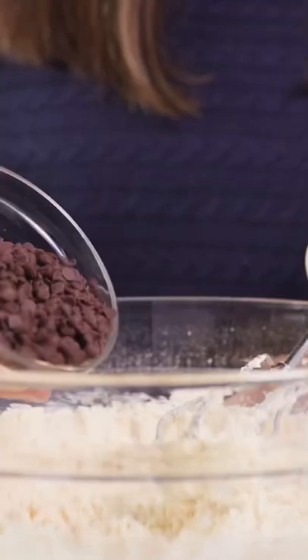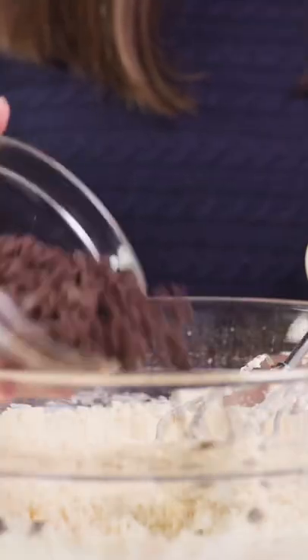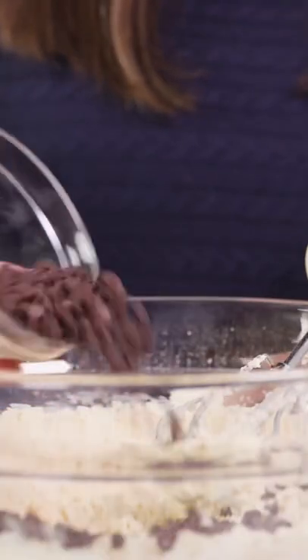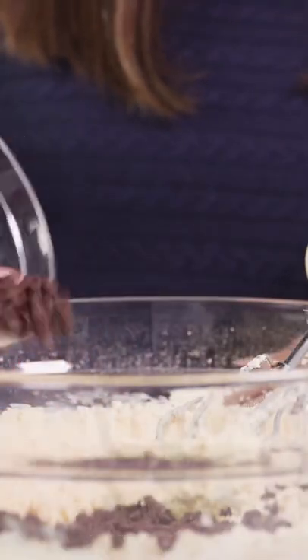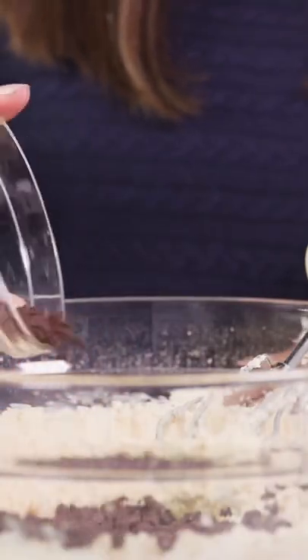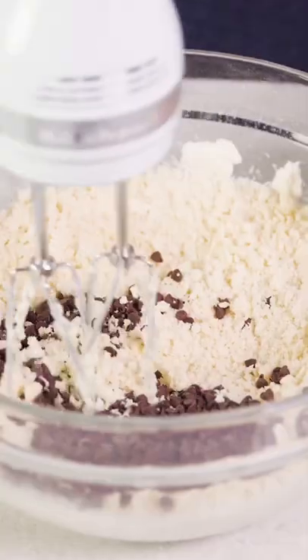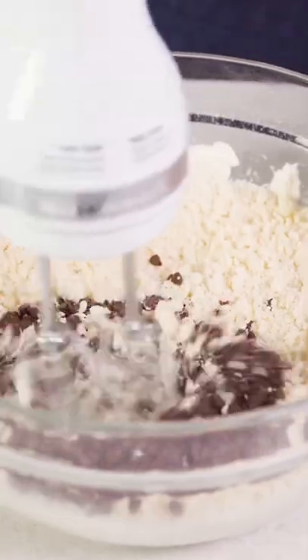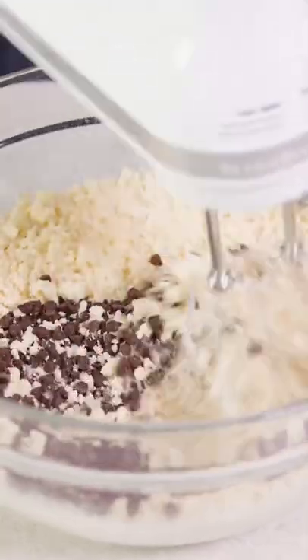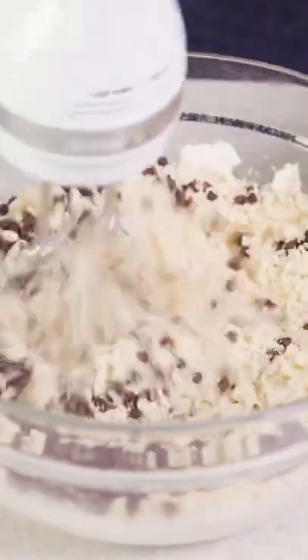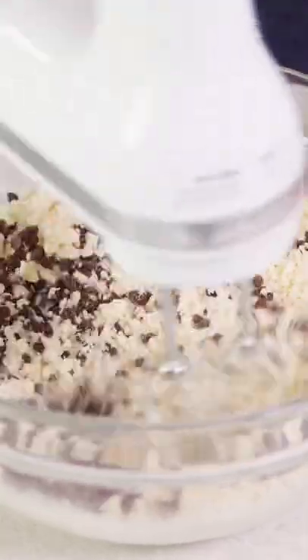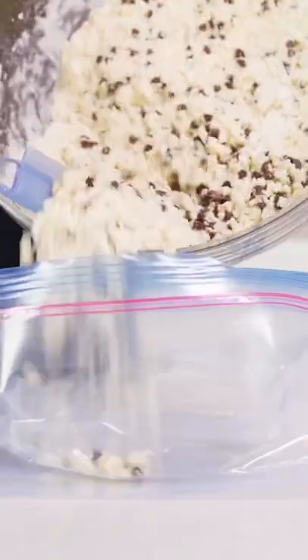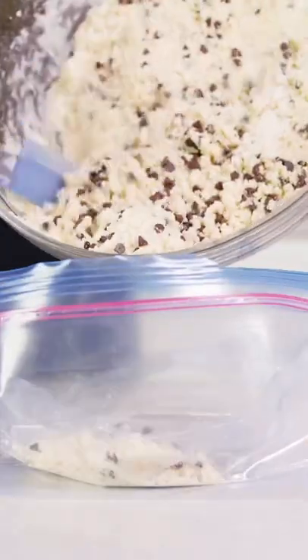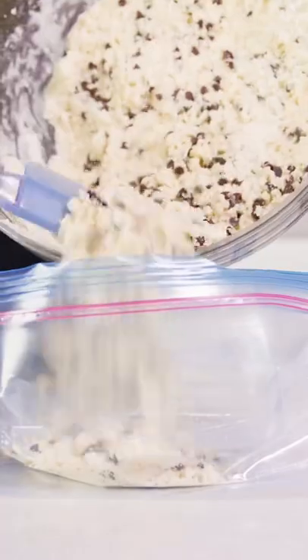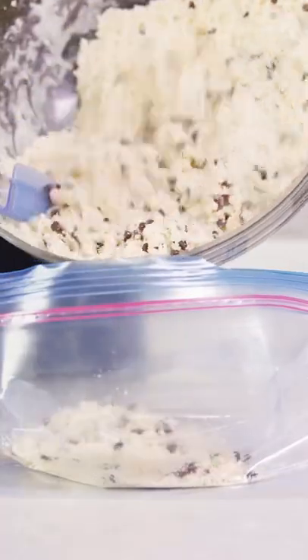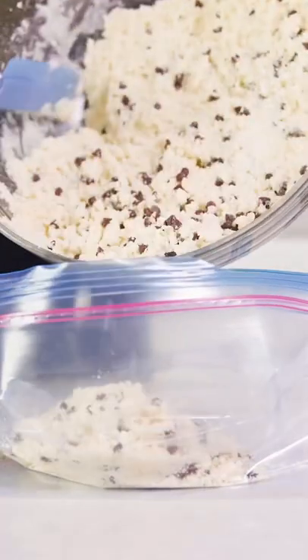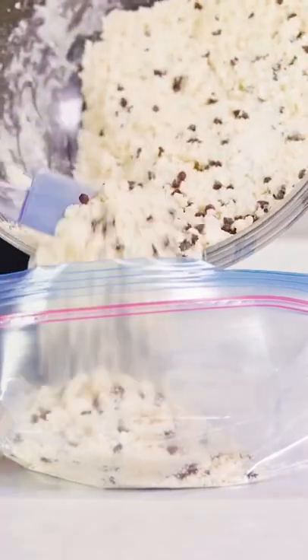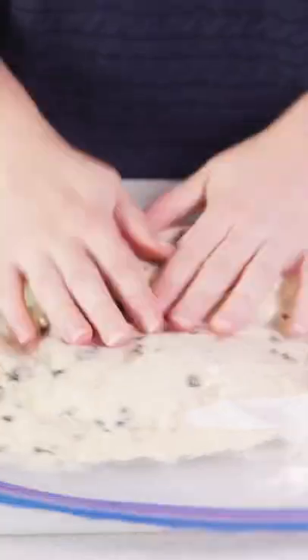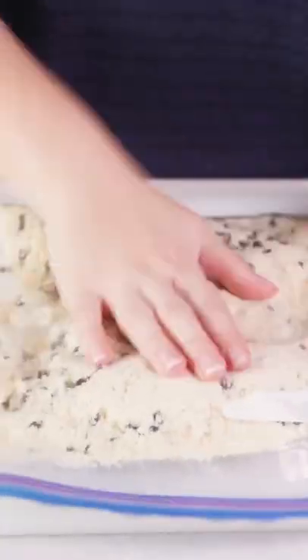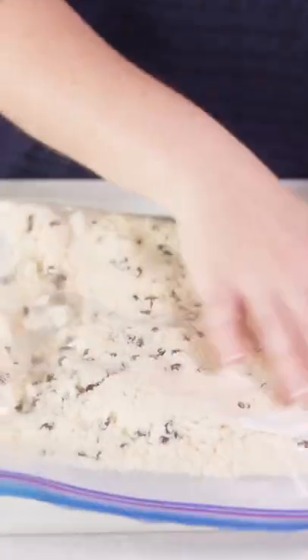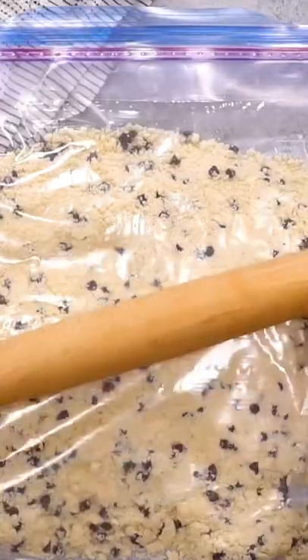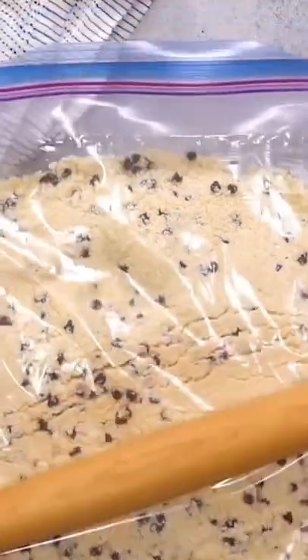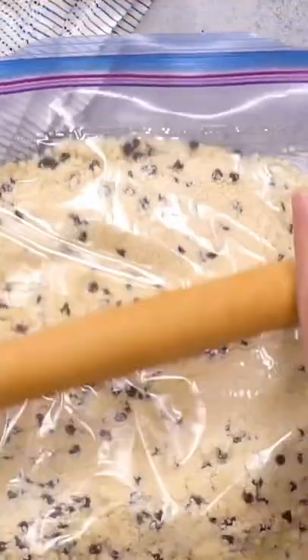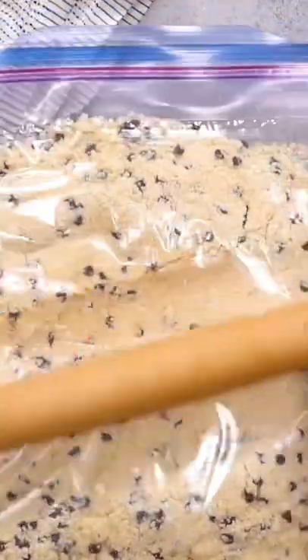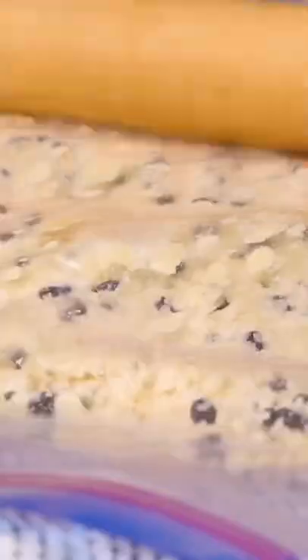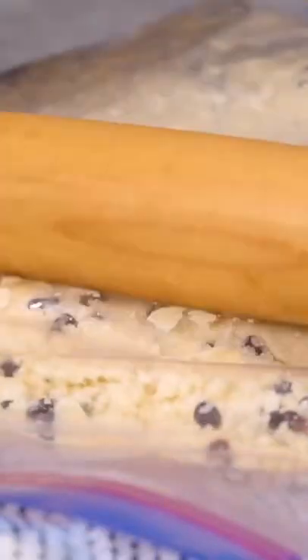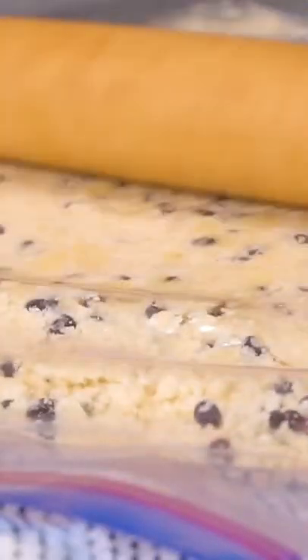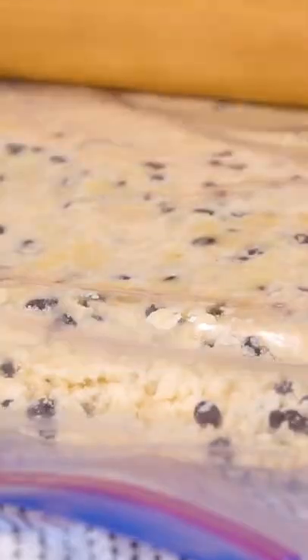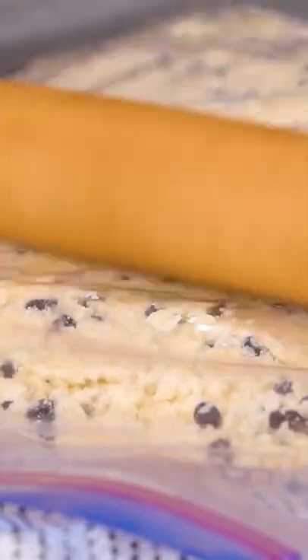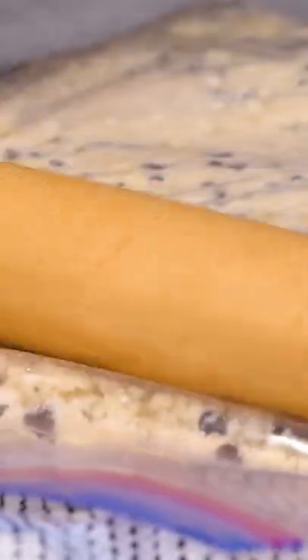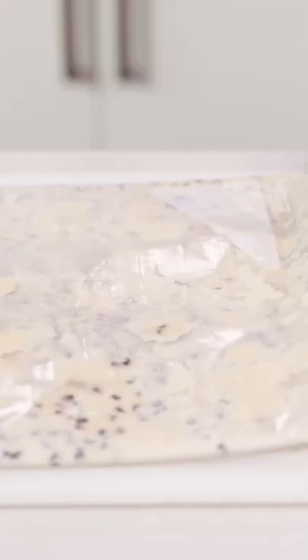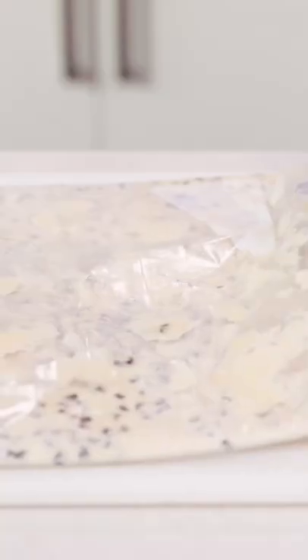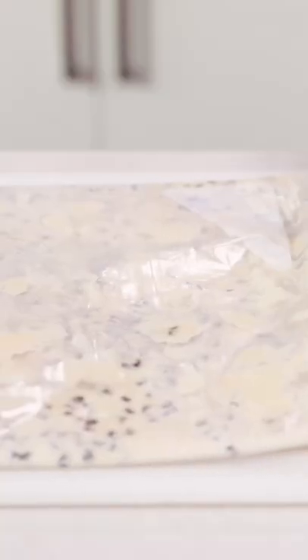Stir in three-quarters of a cup of mini chocolate chips and then transfer your cookie dough to a gallon-sized resealable plastic bag. Compress it down and roll it out until it's a quarter inch thick, then refrigerate for one to two hours until firm.